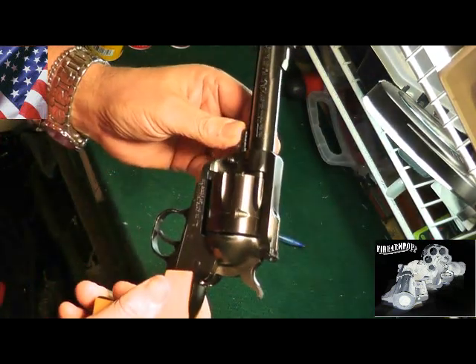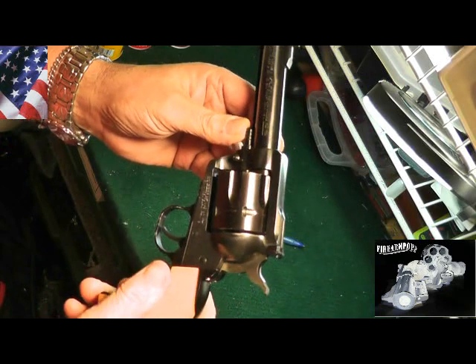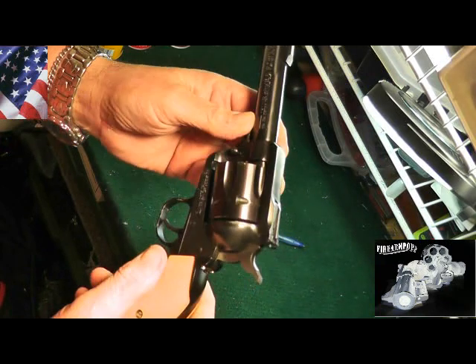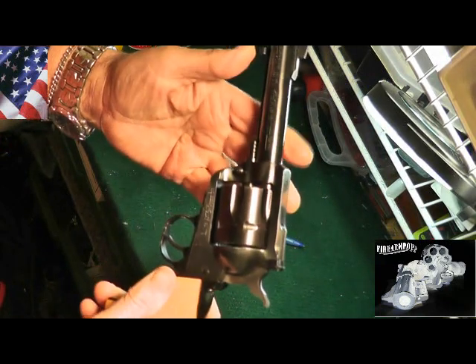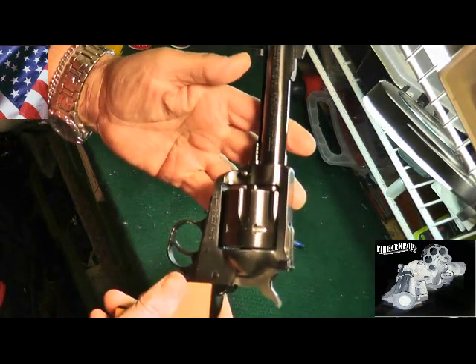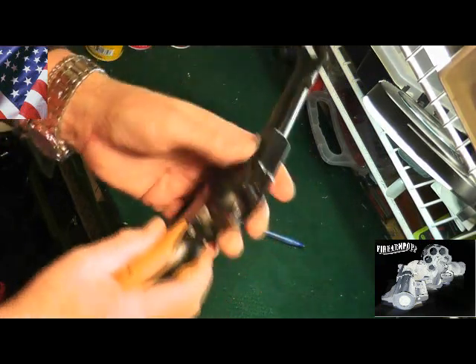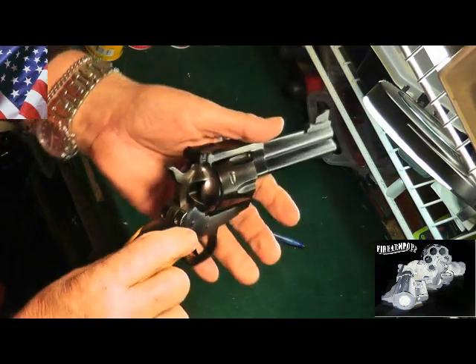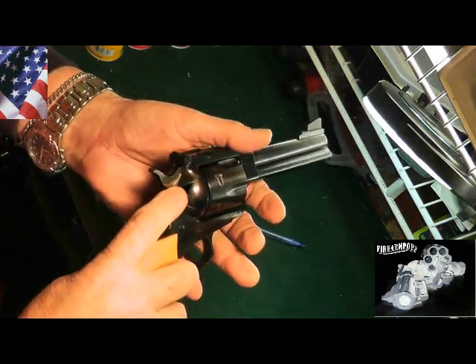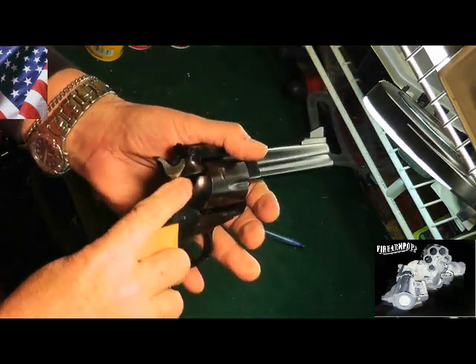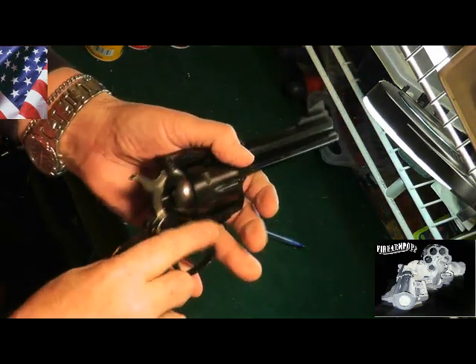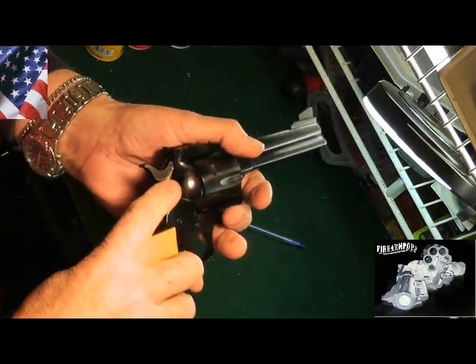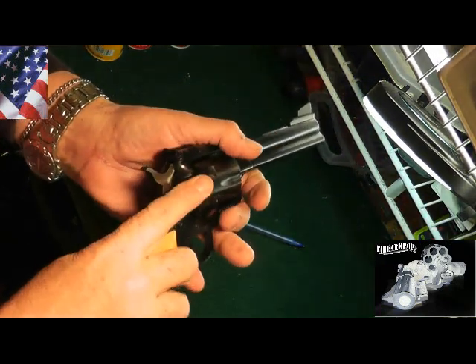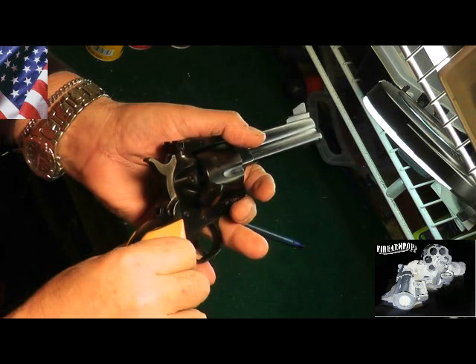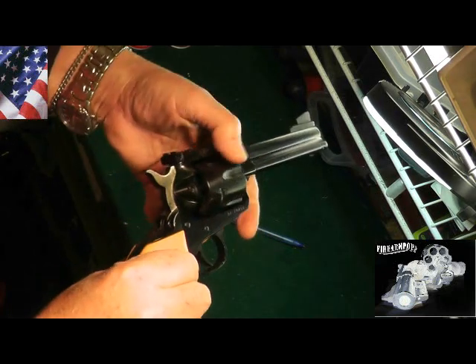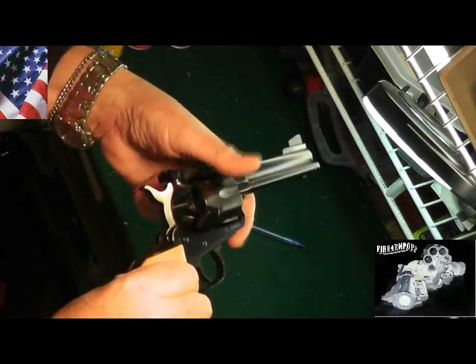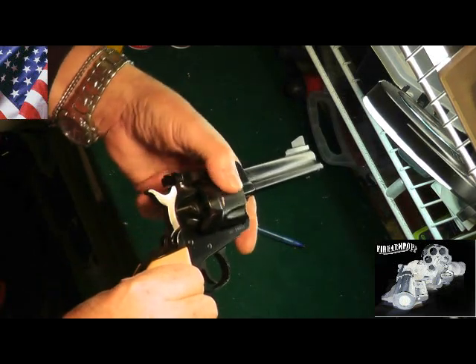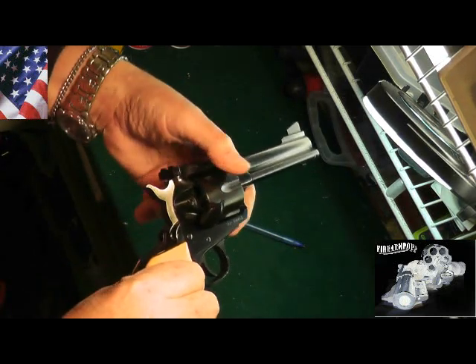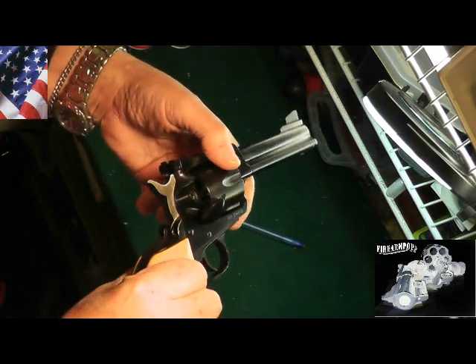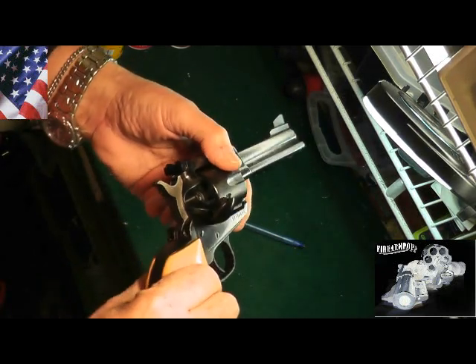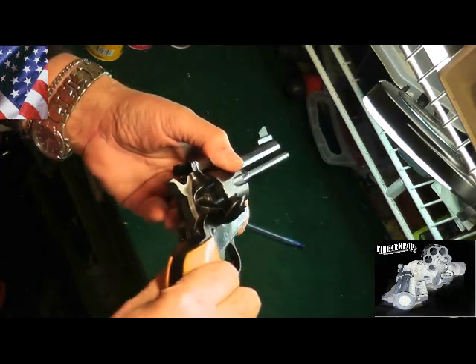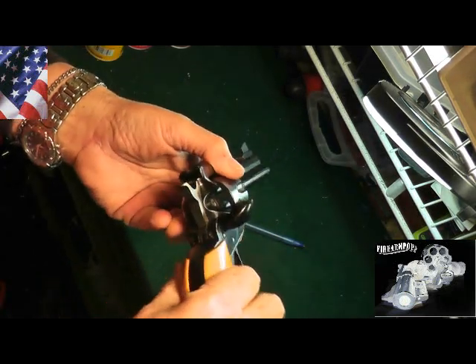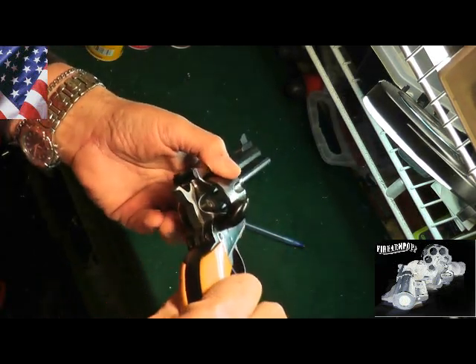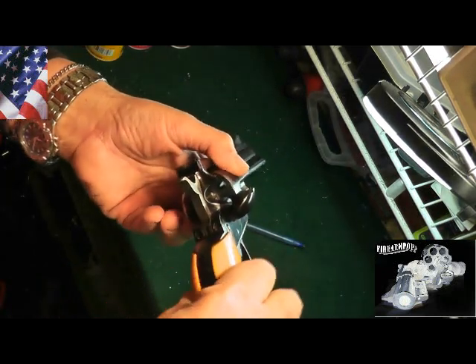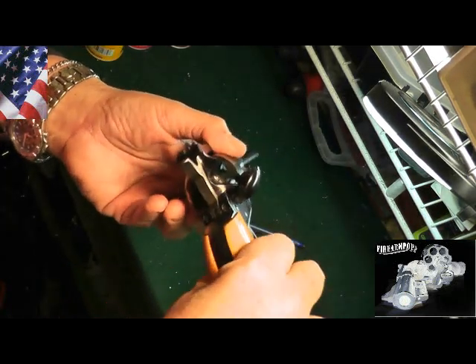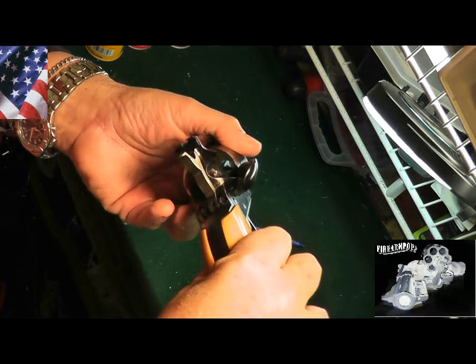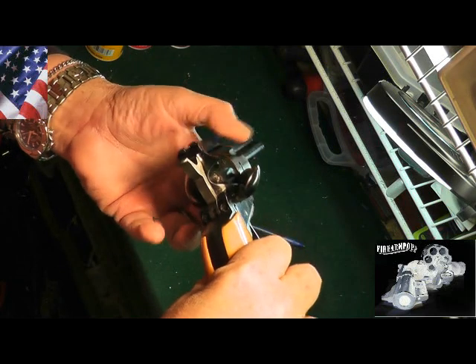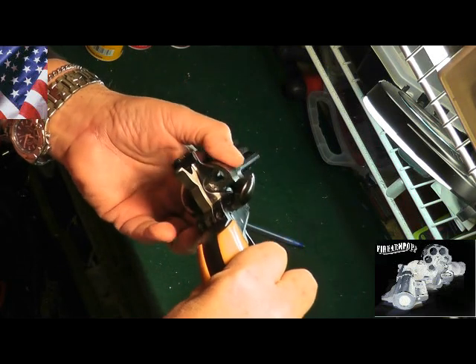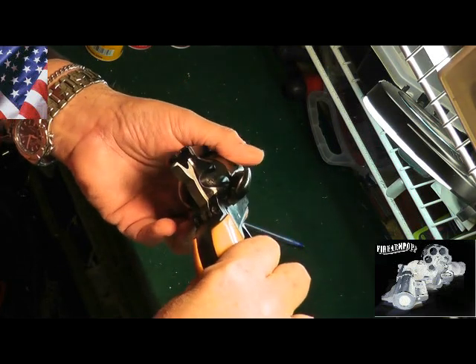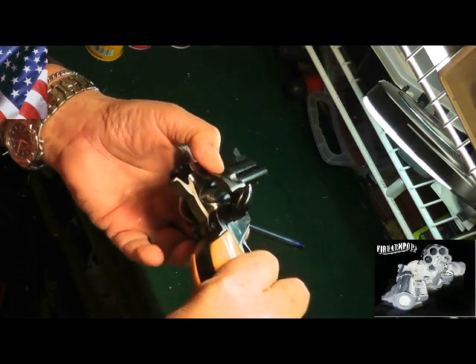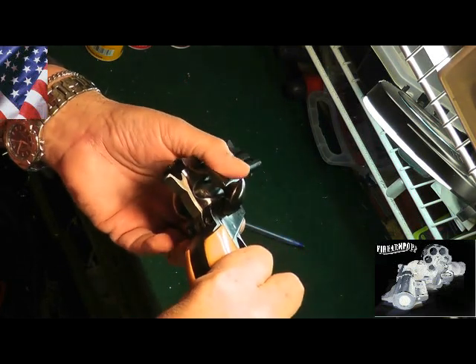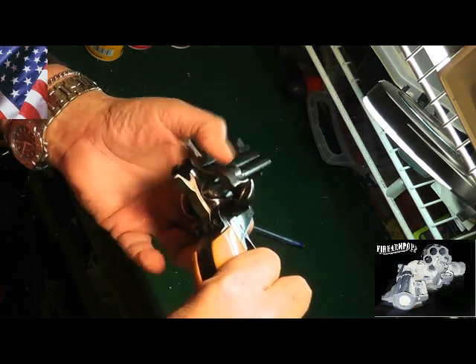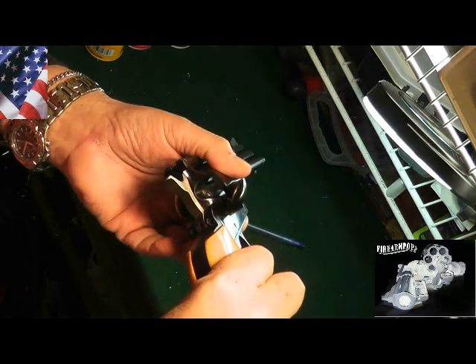One of the nice things about this weapon — this is the way you would load it. Here's the loading gate and it's loaded this way. I'll try to get you a view so you can see inside the loading gate — and there it goes.